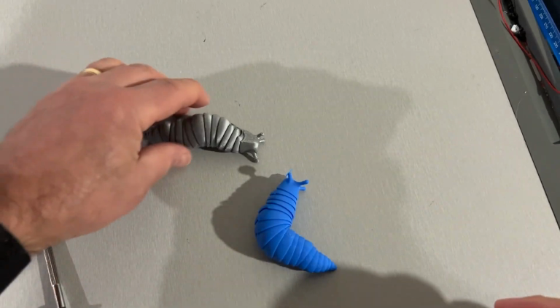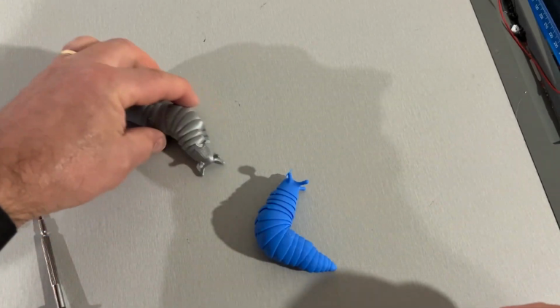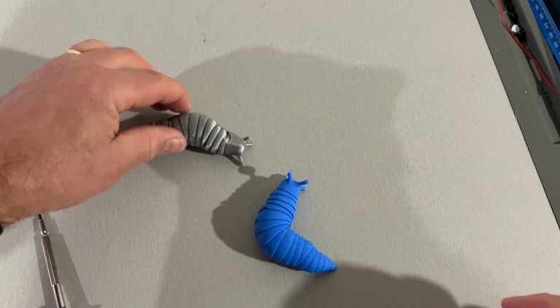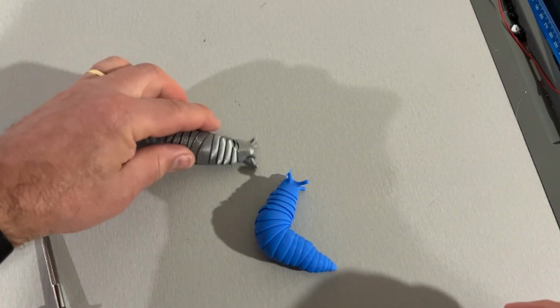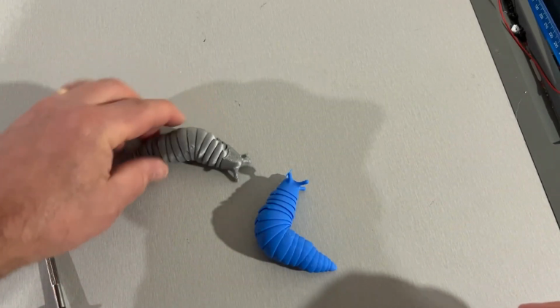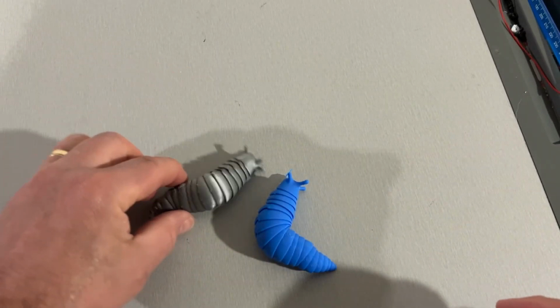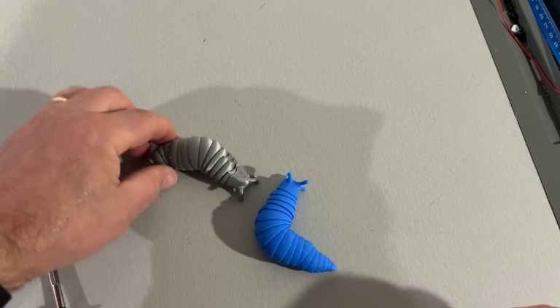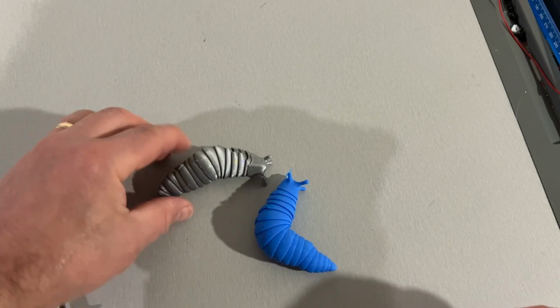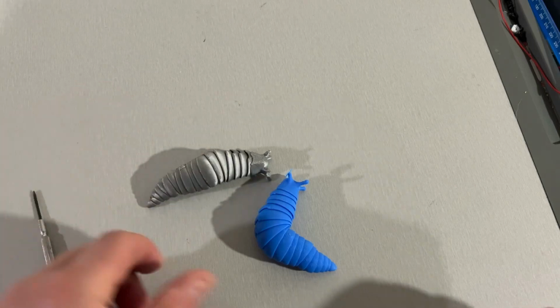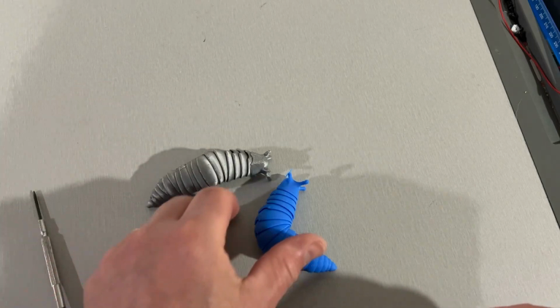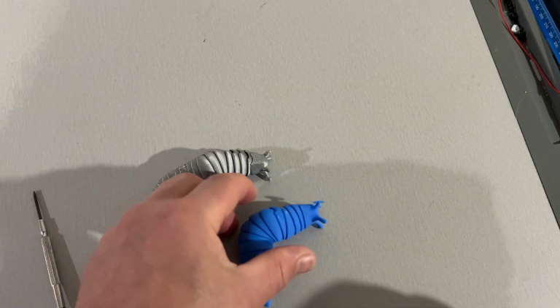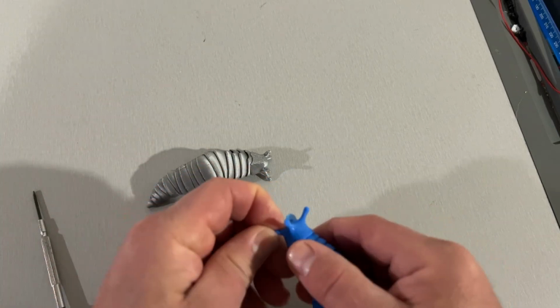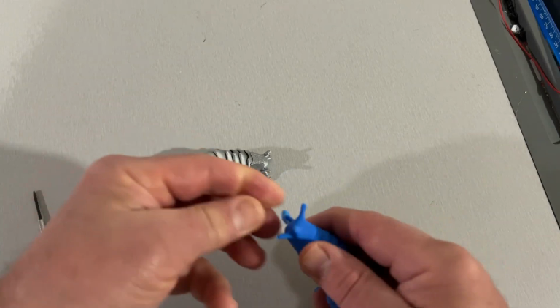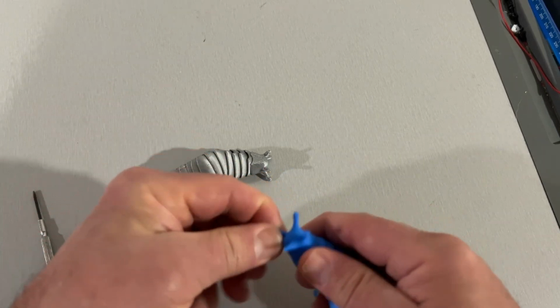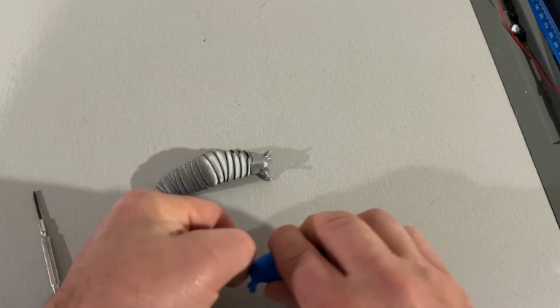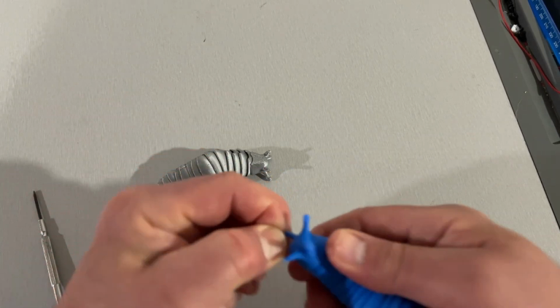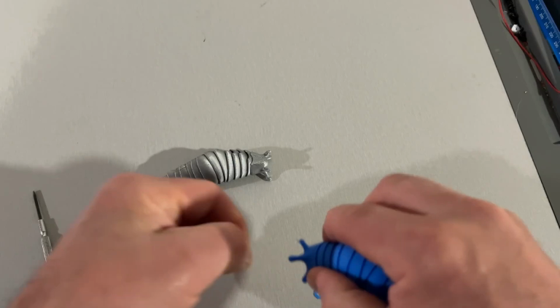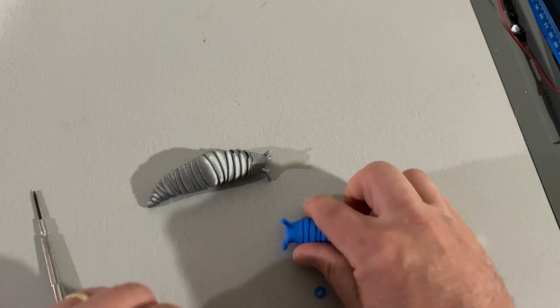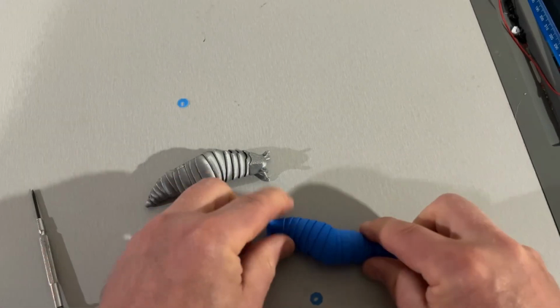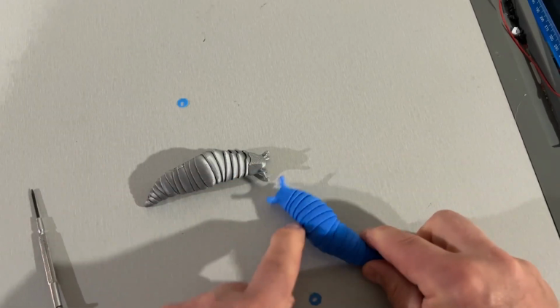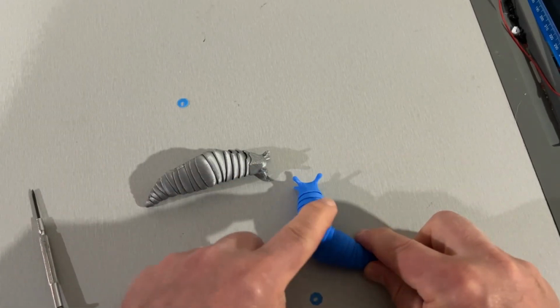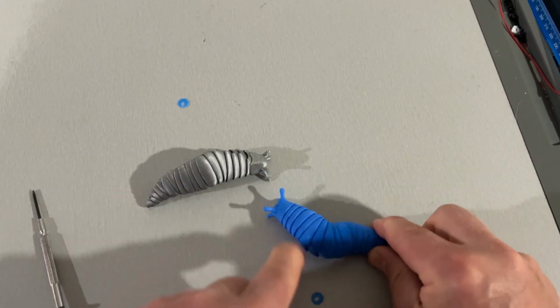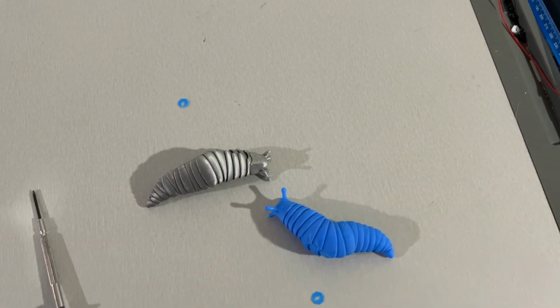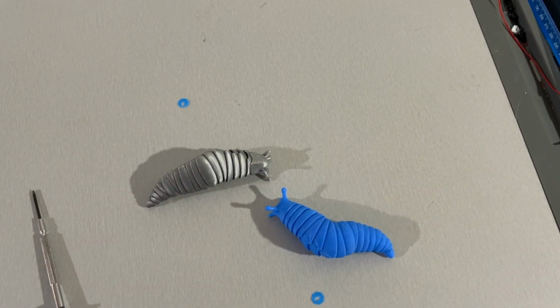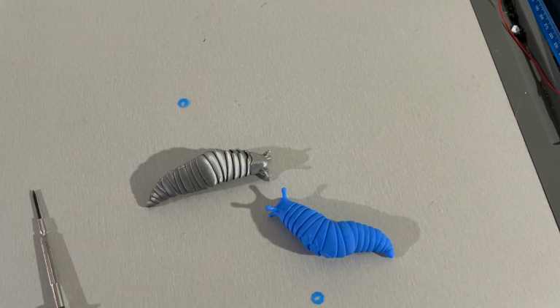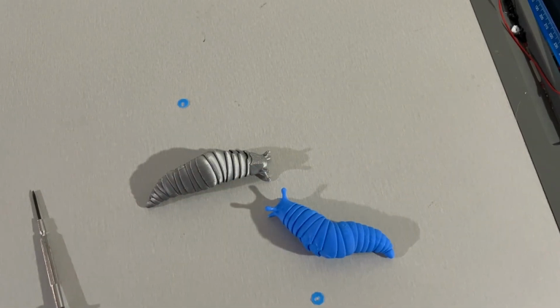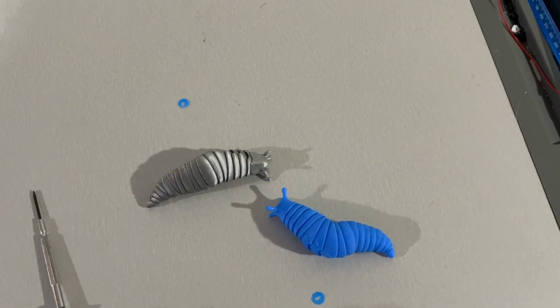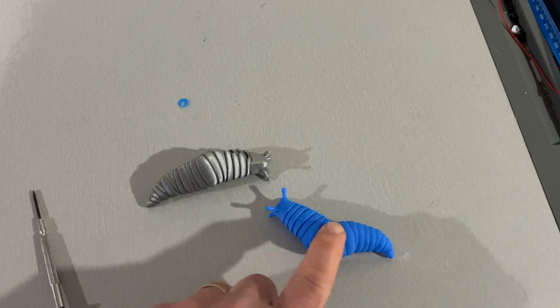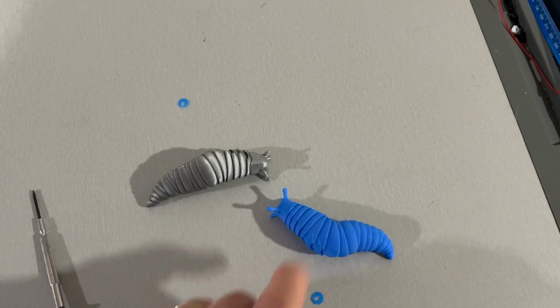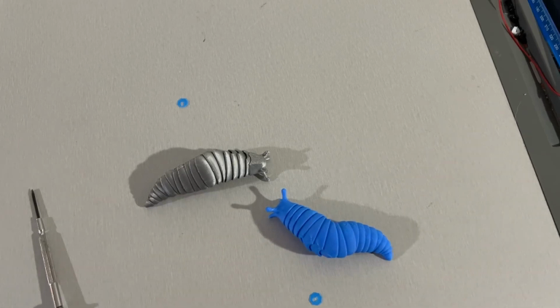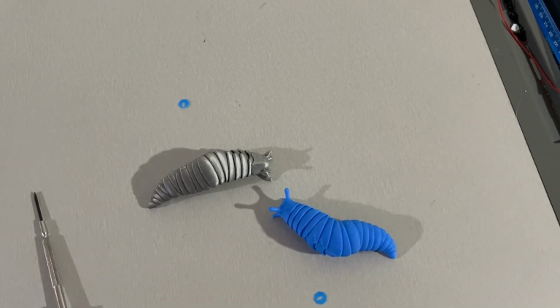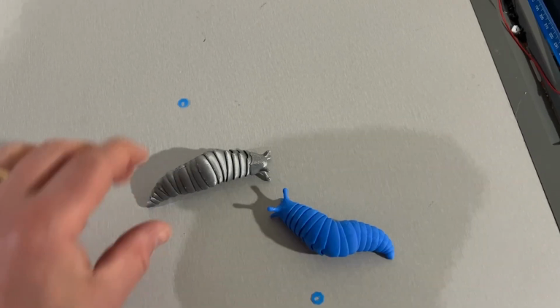I also printed one in Bambu silver. I do need to remember to pull off the brims, and we have got another super fun articulated slug — and it took less than an hour!